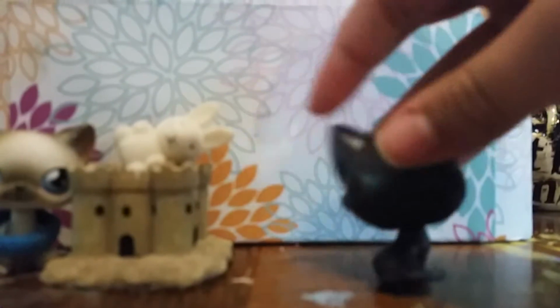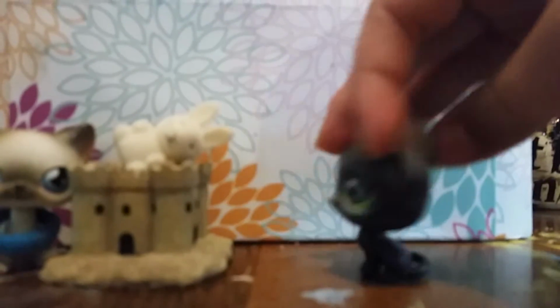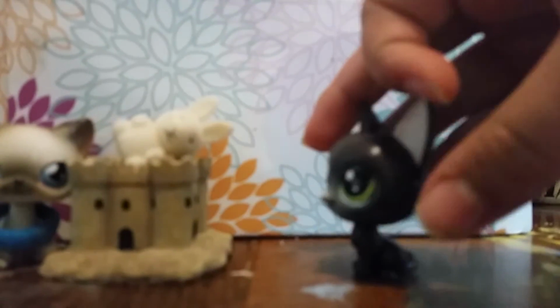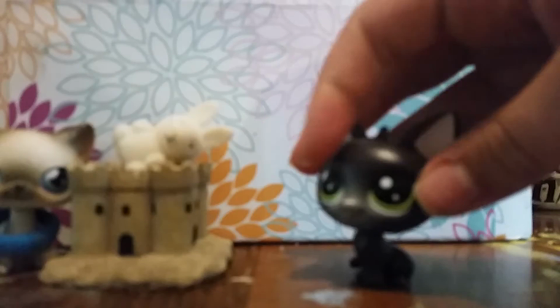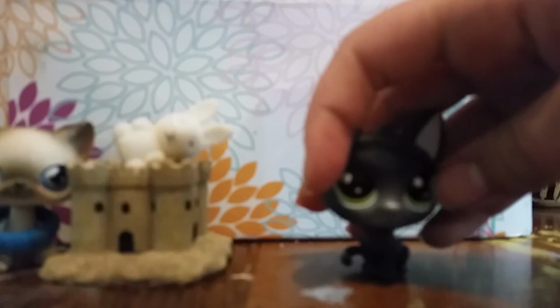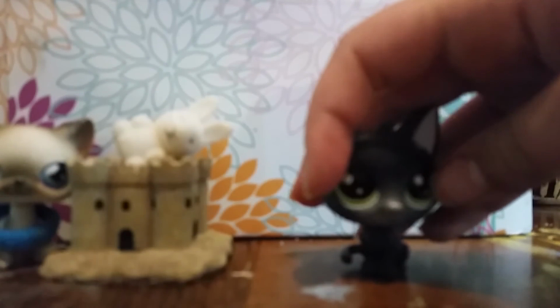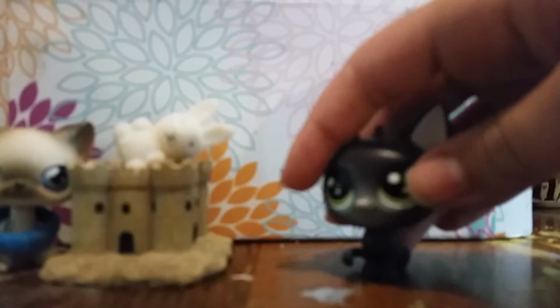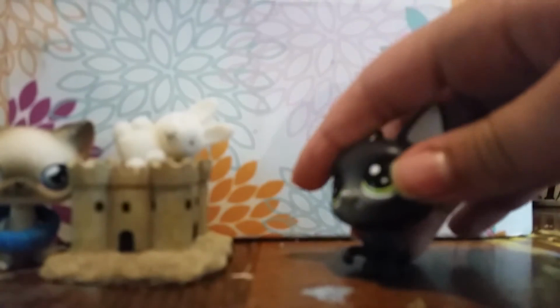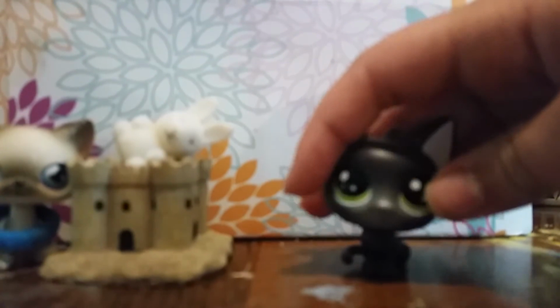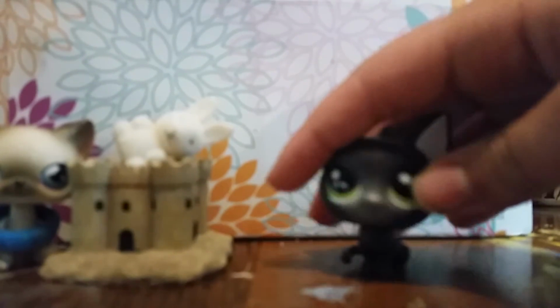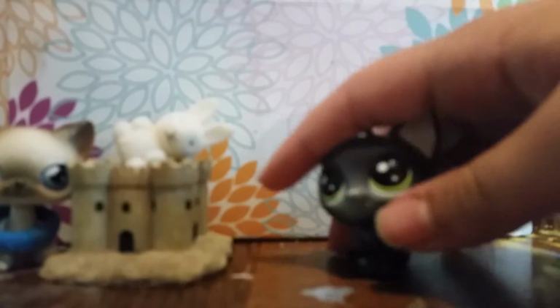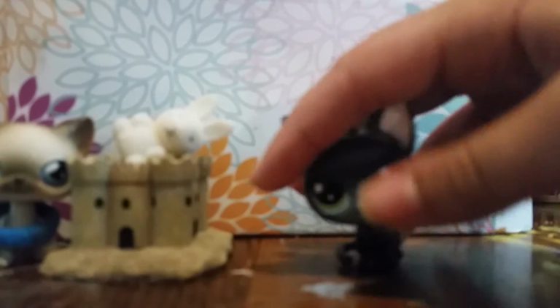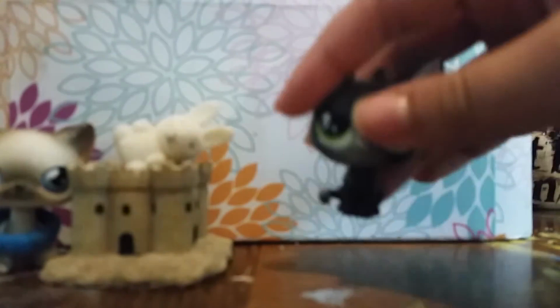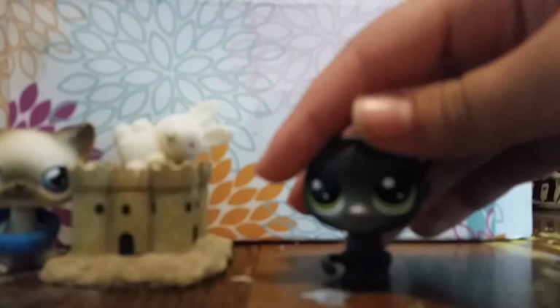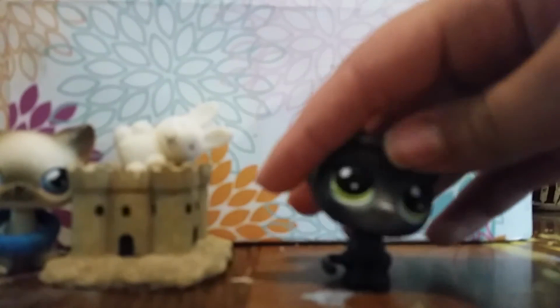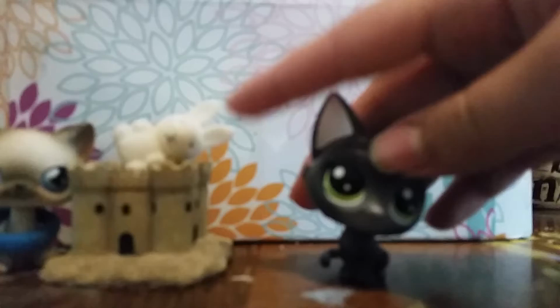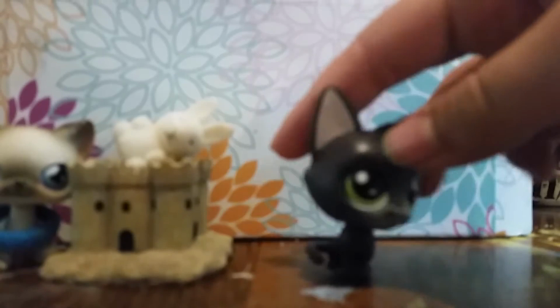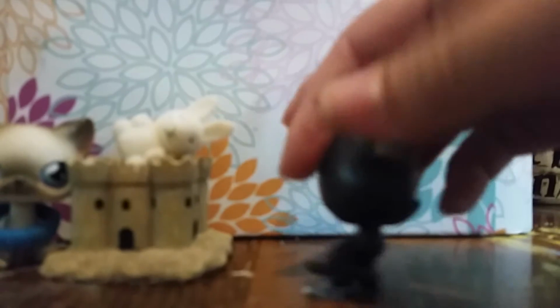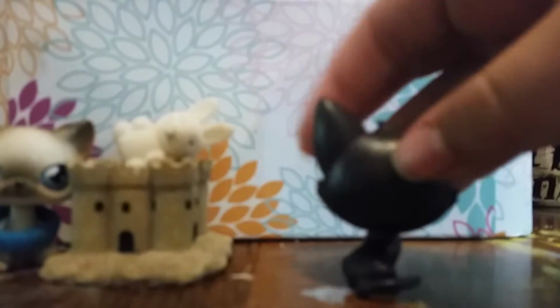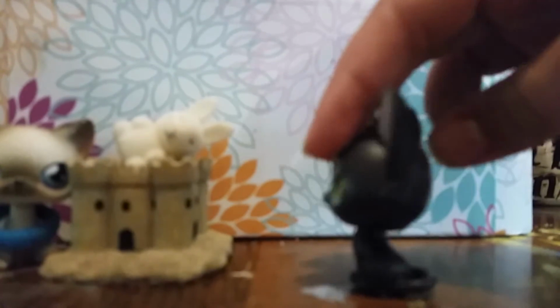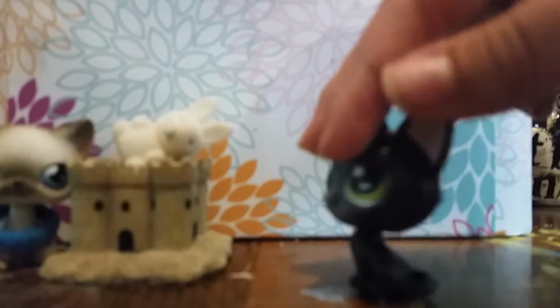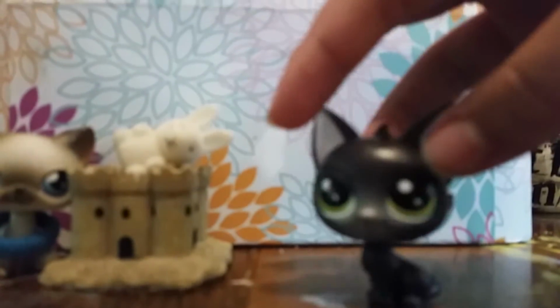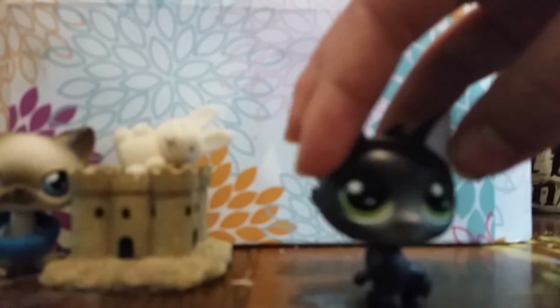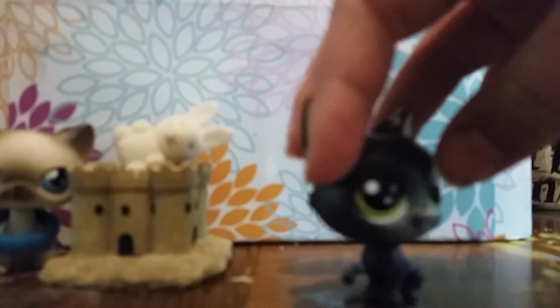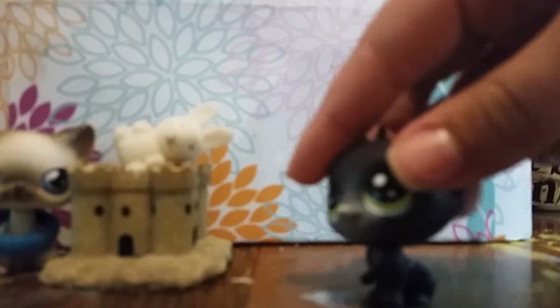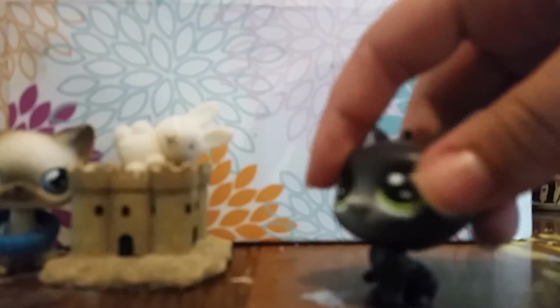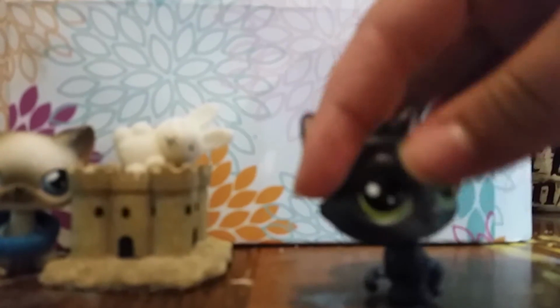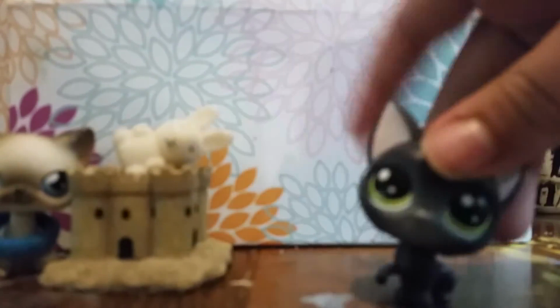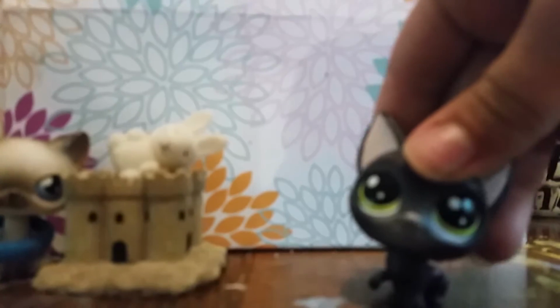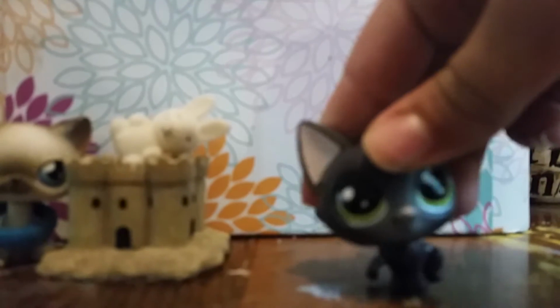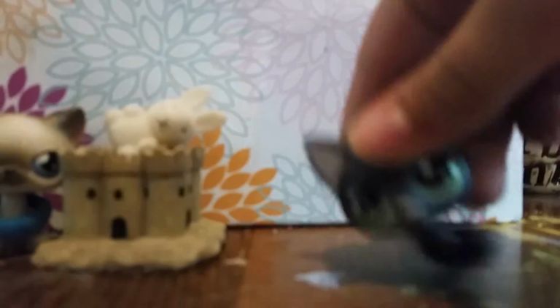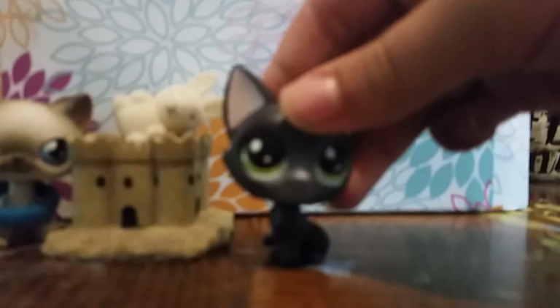I just sold two dolls for $5. I'm going to be renaming her Genevieve. I haven't decided what she's going to be like on my channel yet, but yeah — I'm really in love with this LPS. She's so cute.